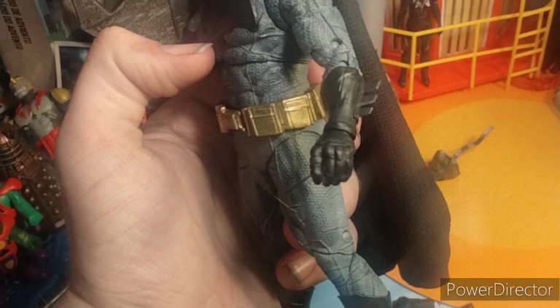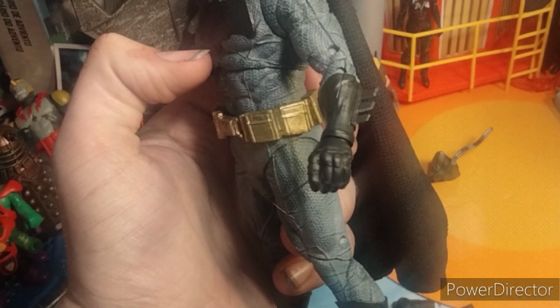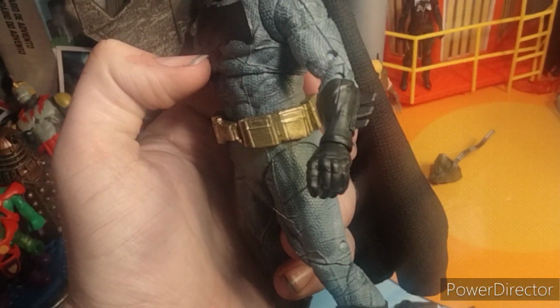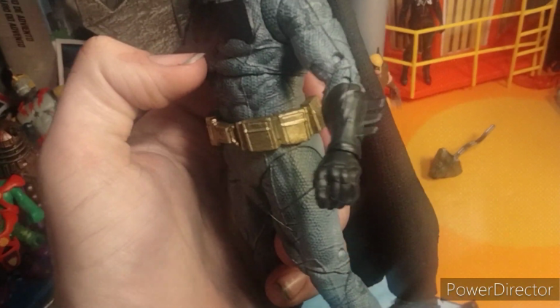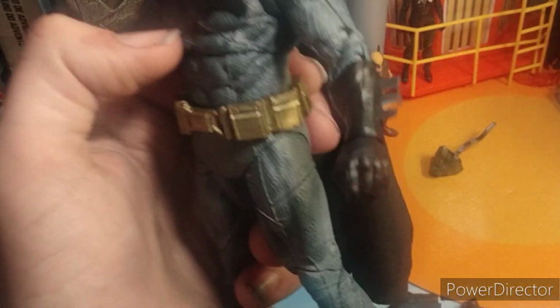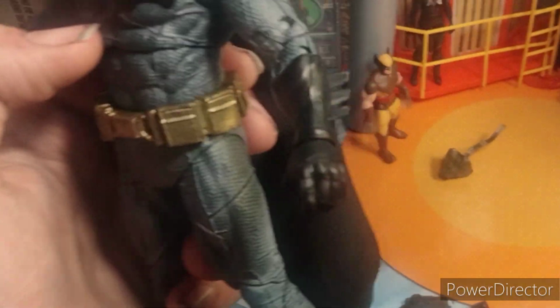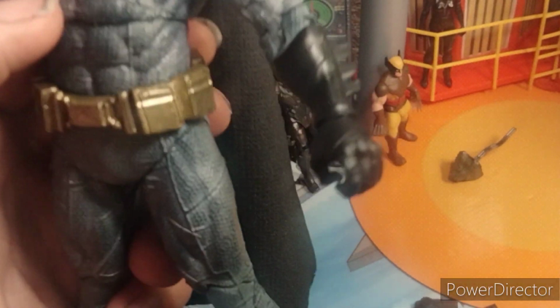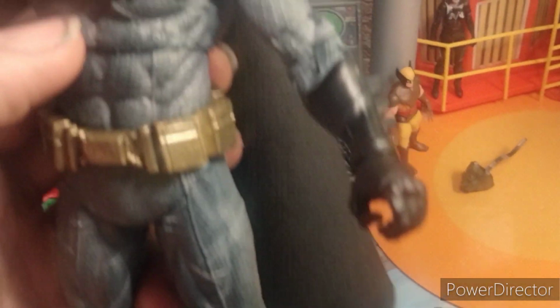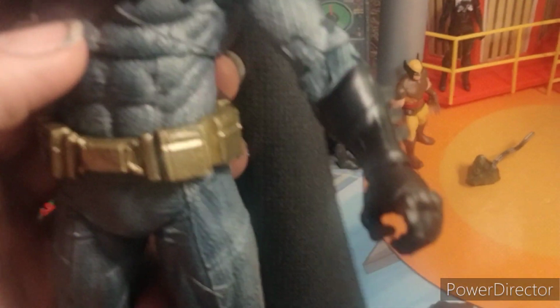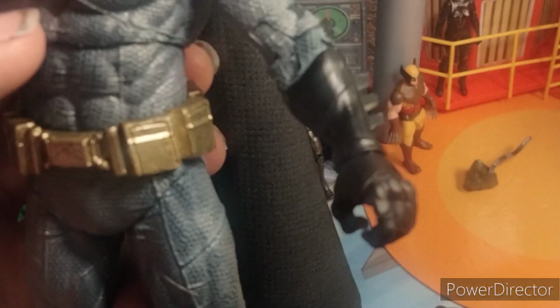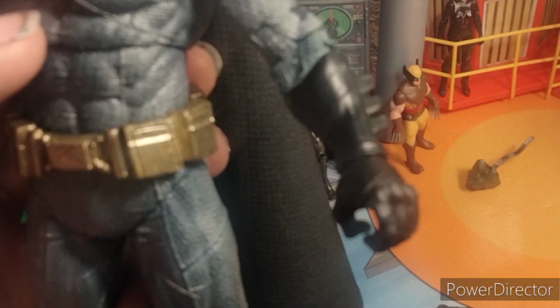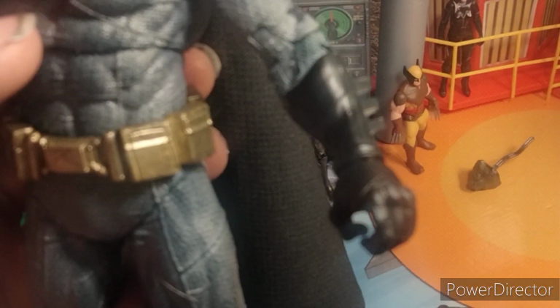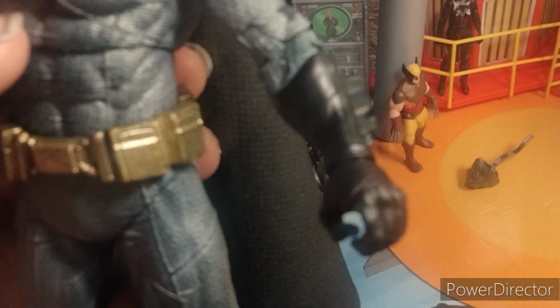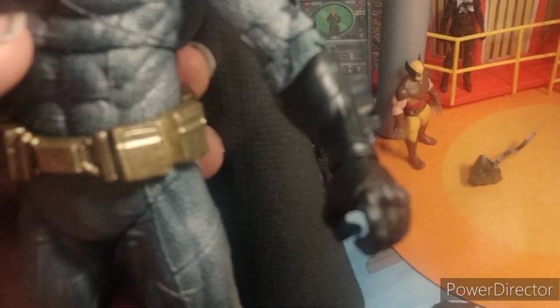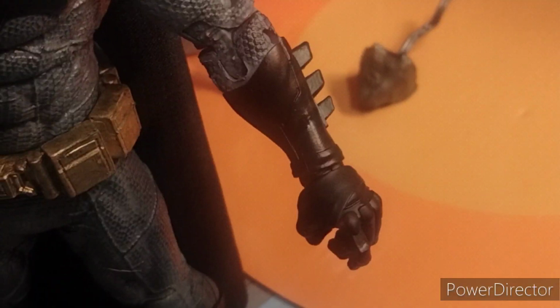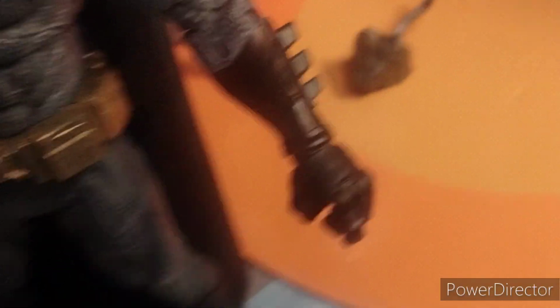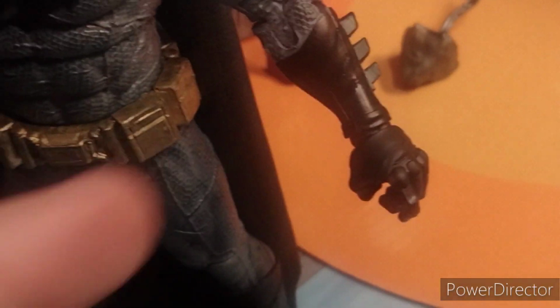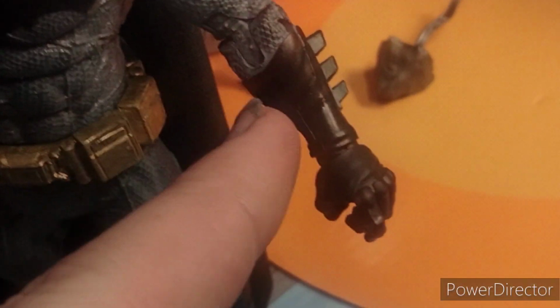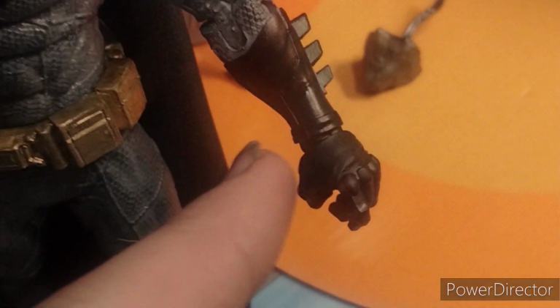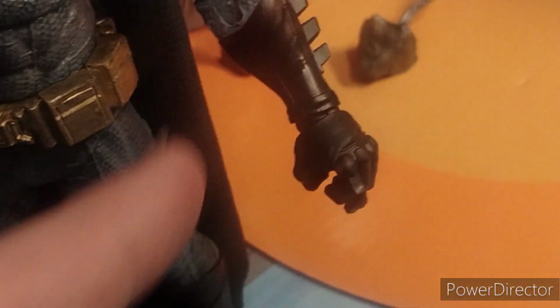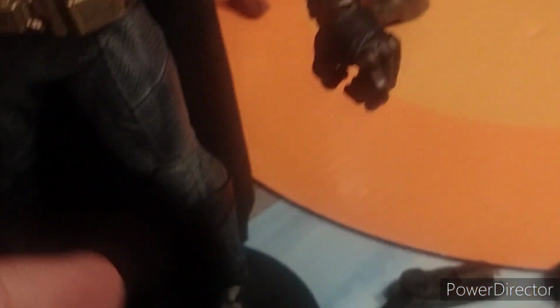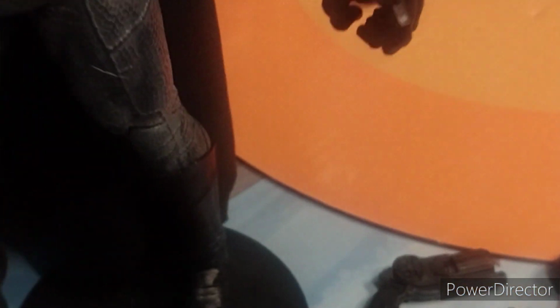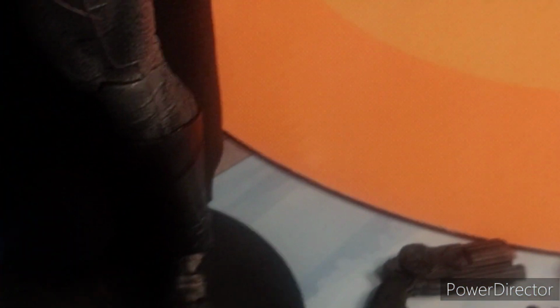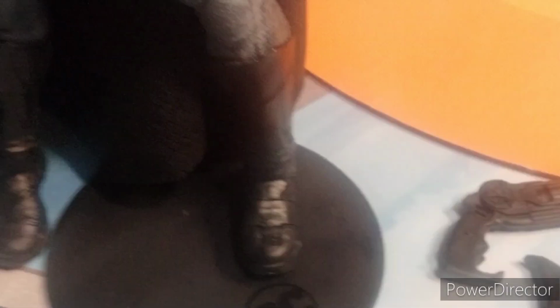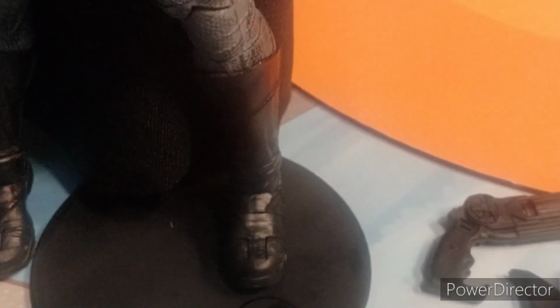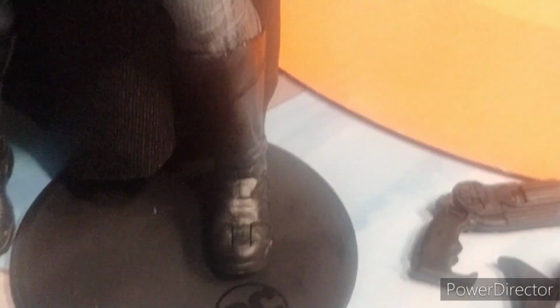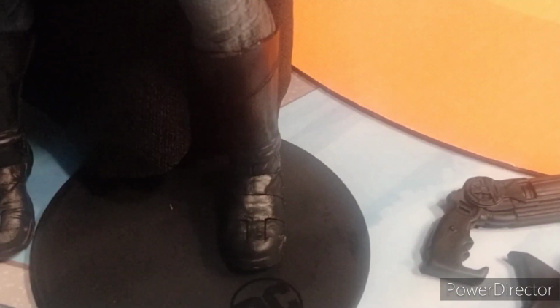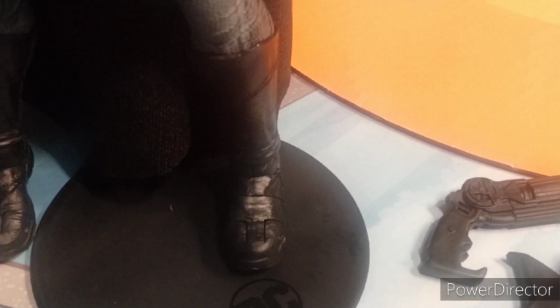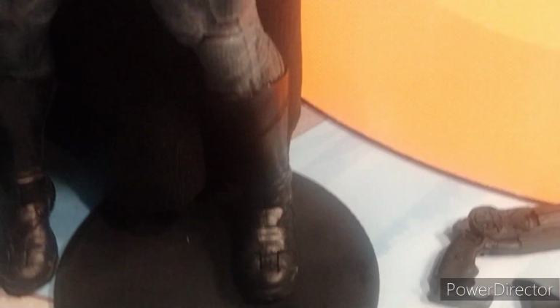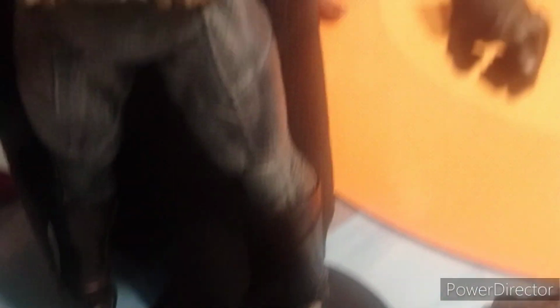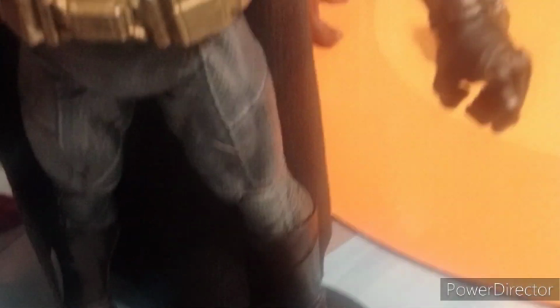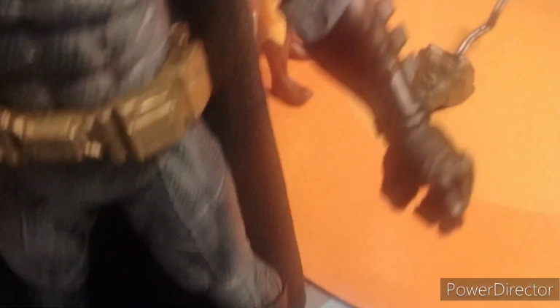For a $22 Batman with all these accessories and detailing, it's really cool. Getting the gauntlets in focus, you can kind of see the detail going on there as well as the boots, which are really nice.